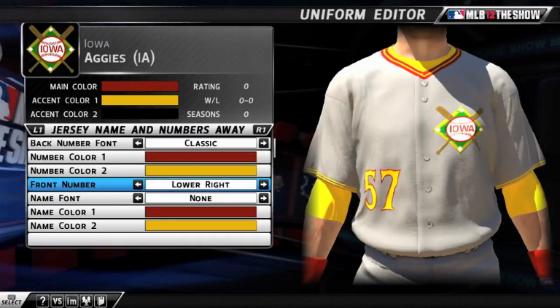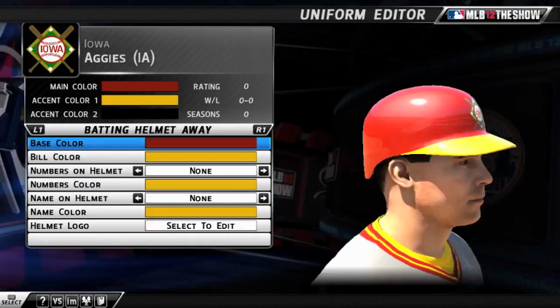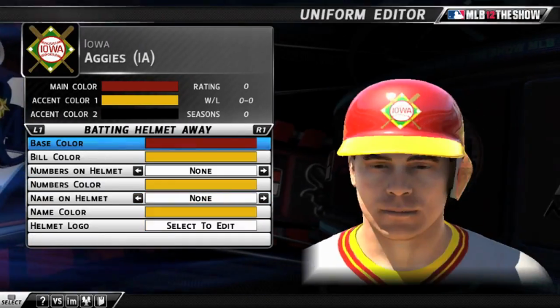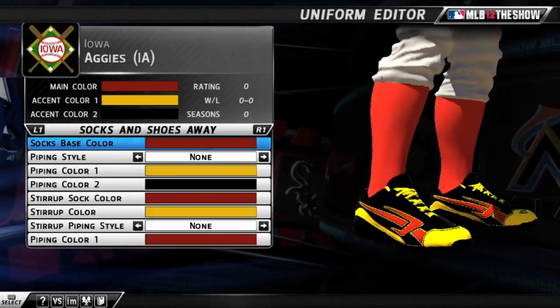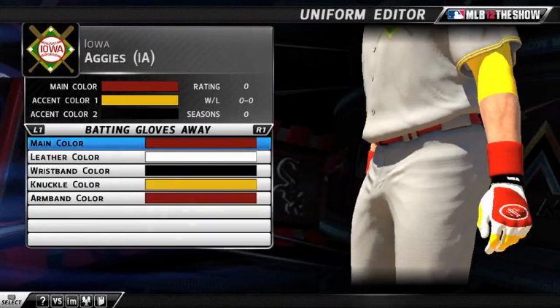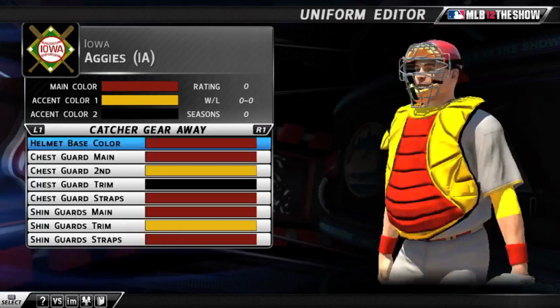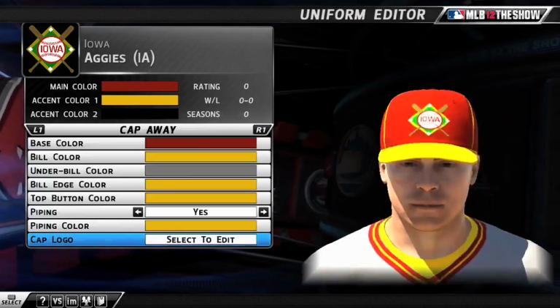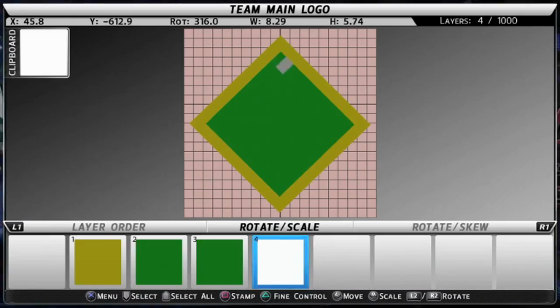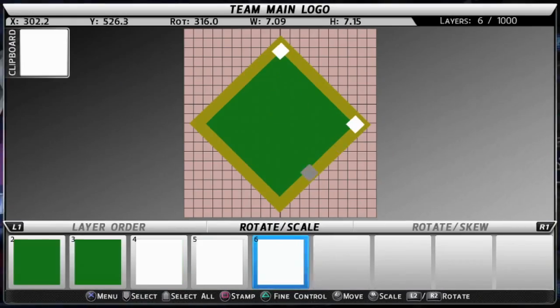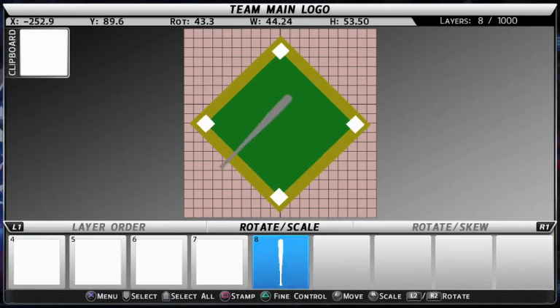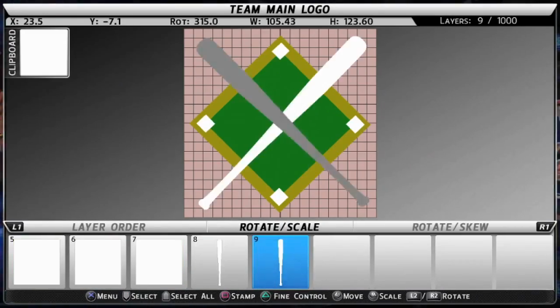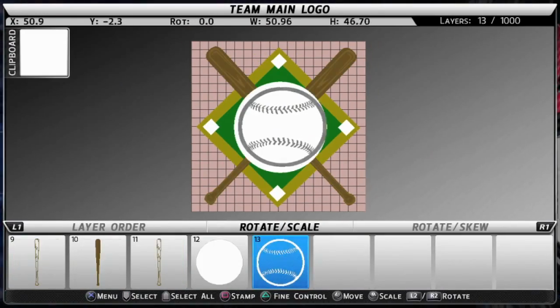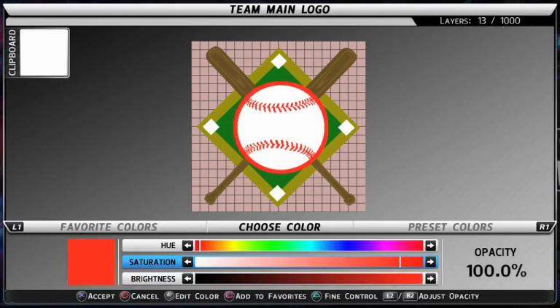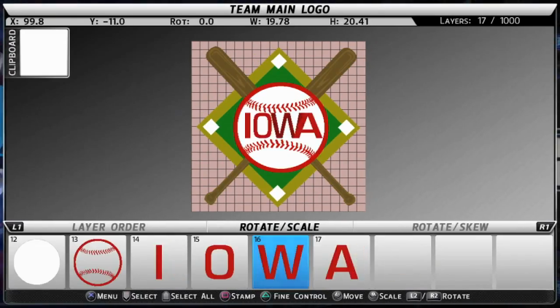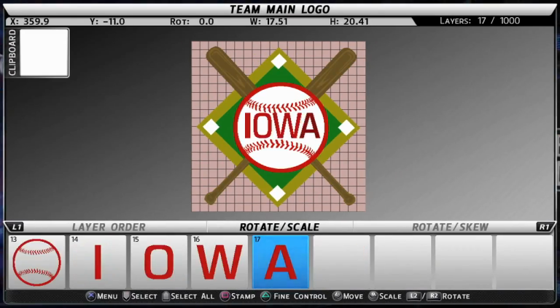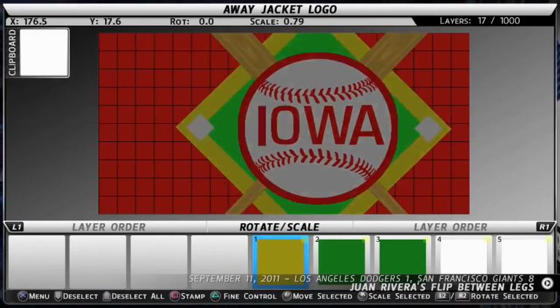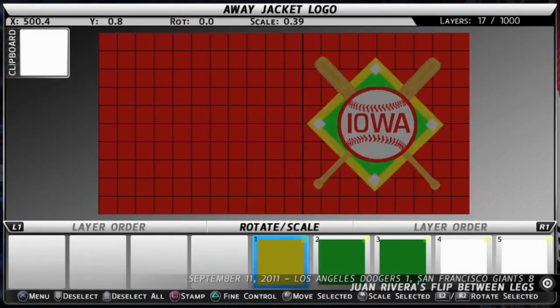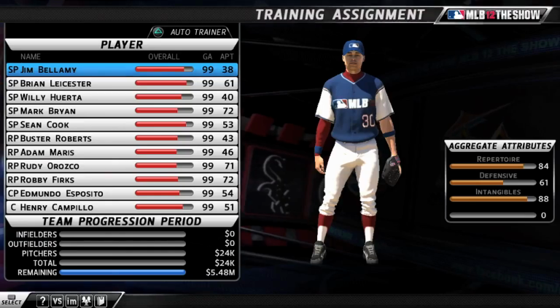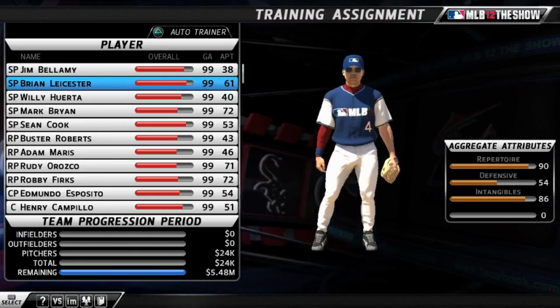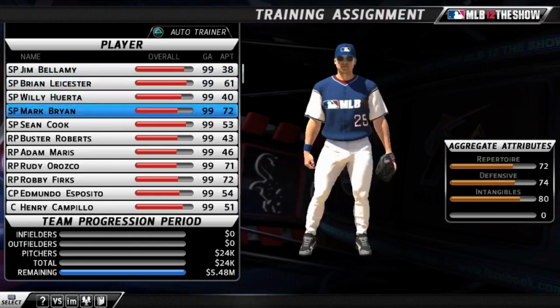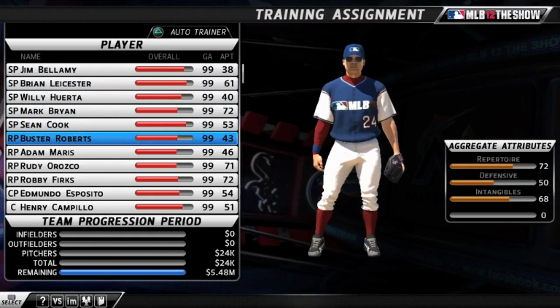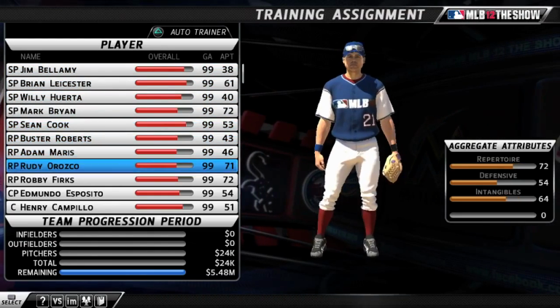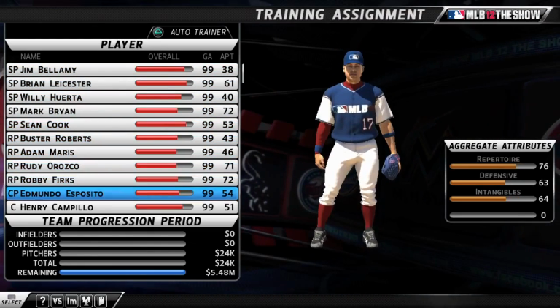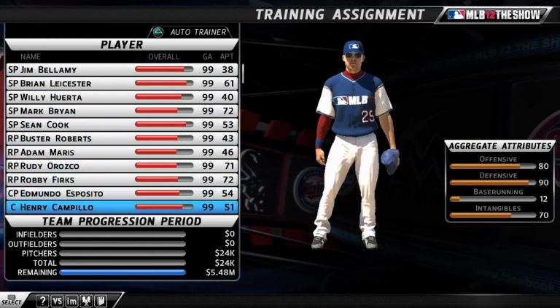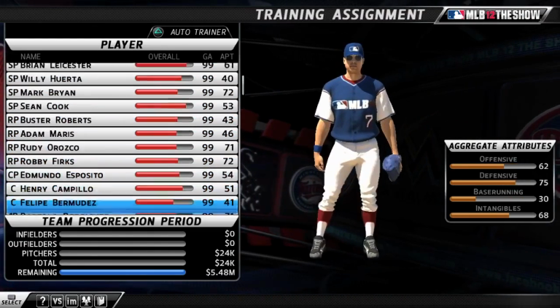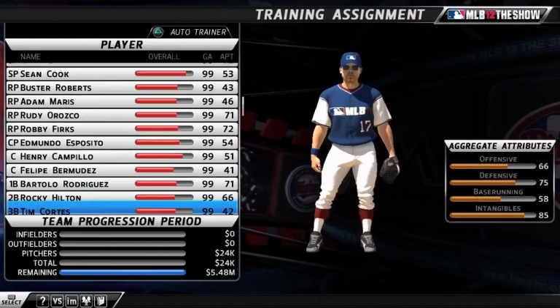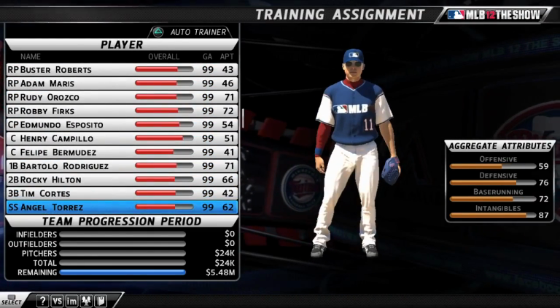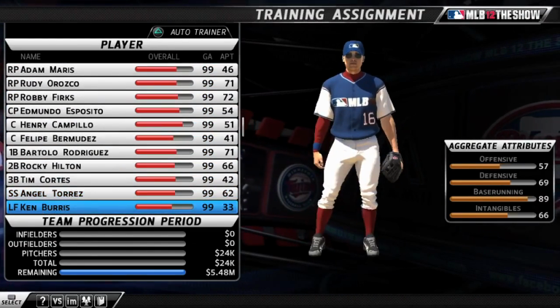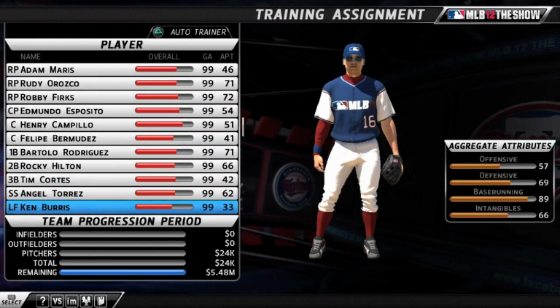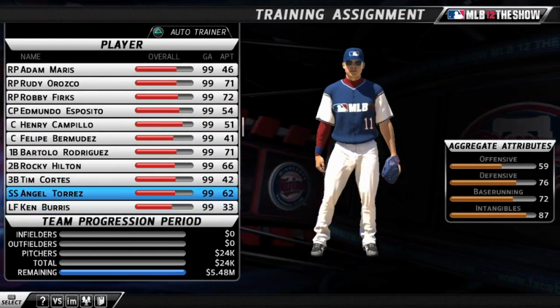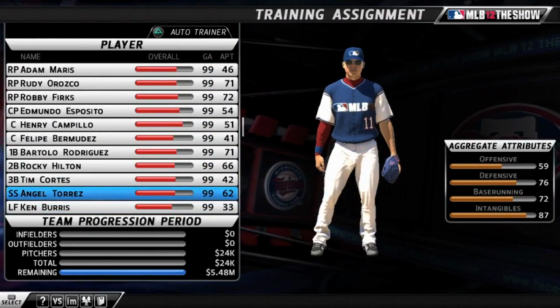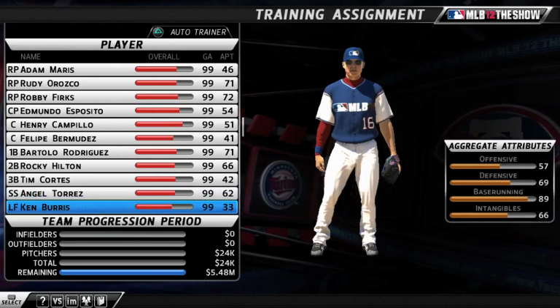Customize your squad with the most robust uniform and logo creator ever offered. To get started, you'll receive a 25-man roster of Dynasty players and two packs of Primer cards.